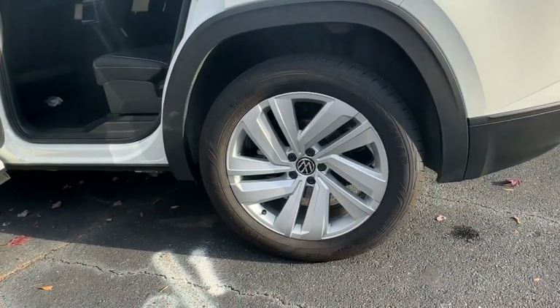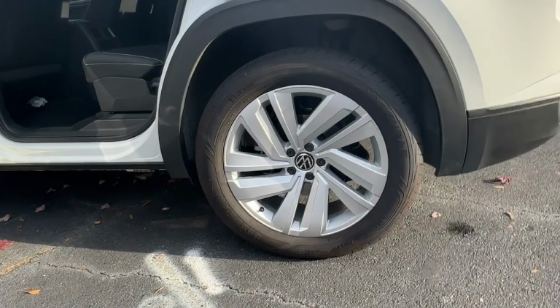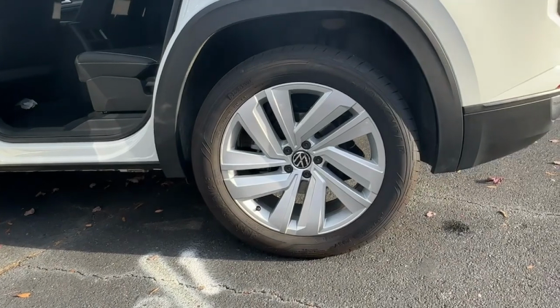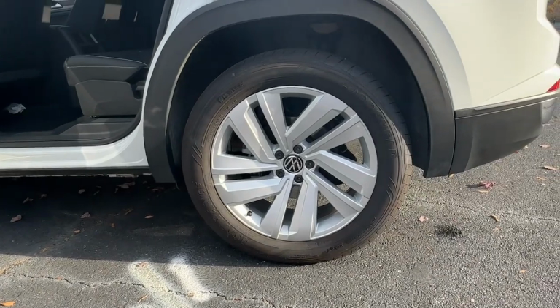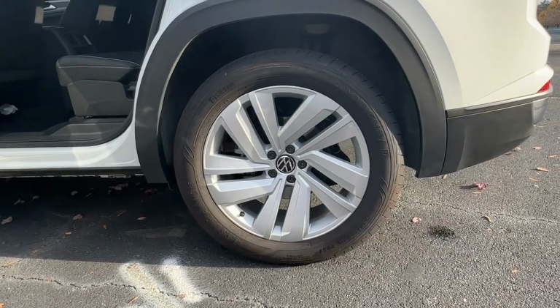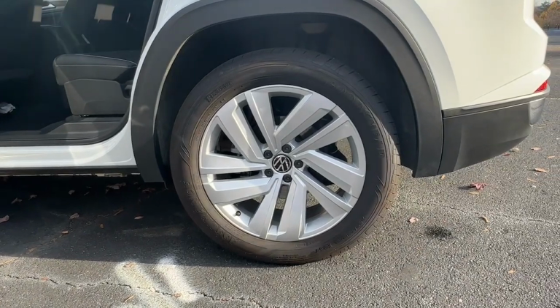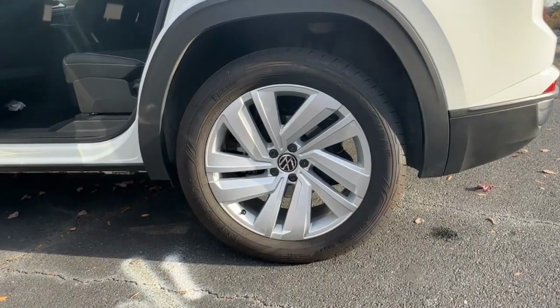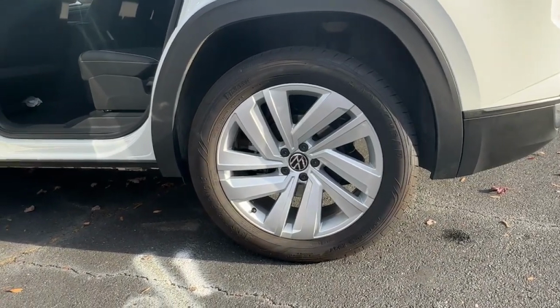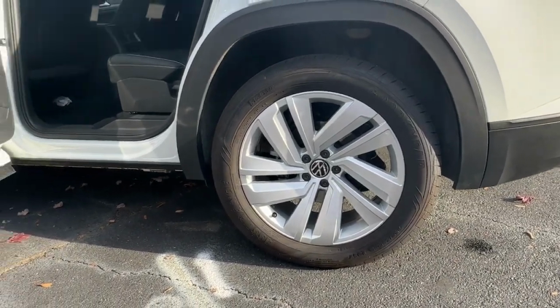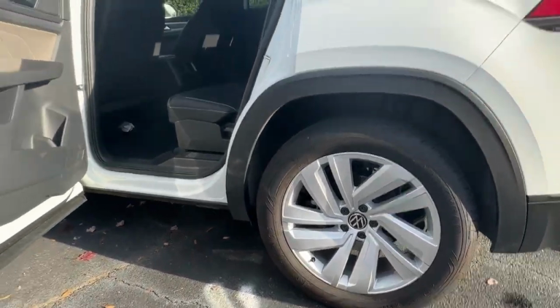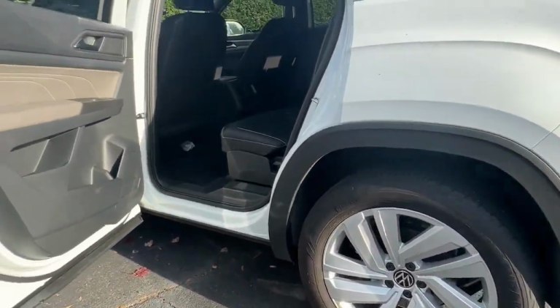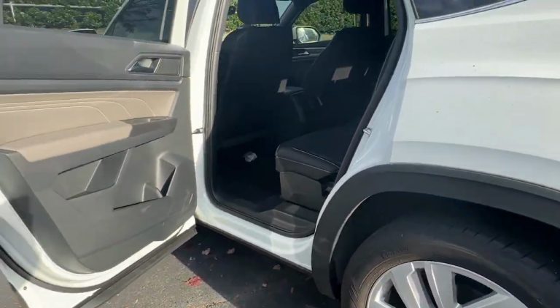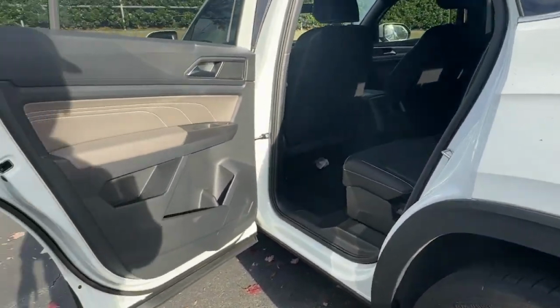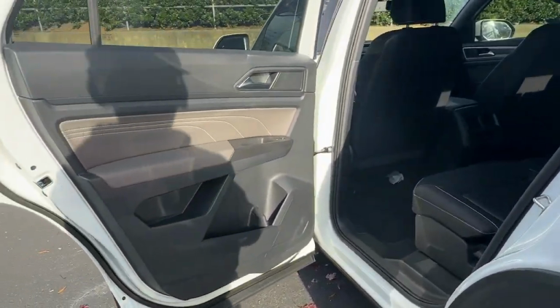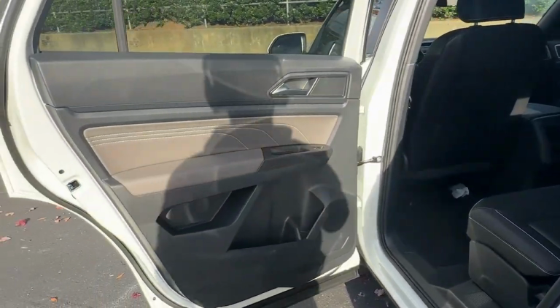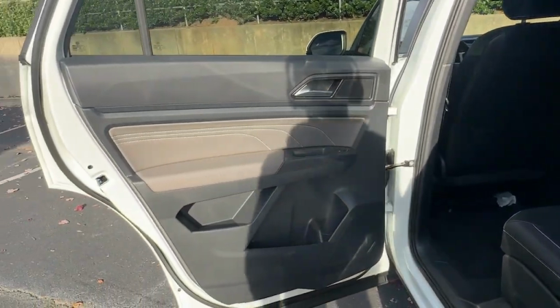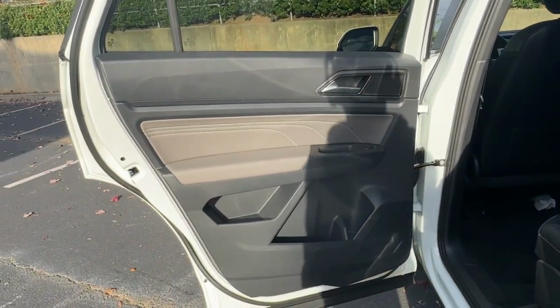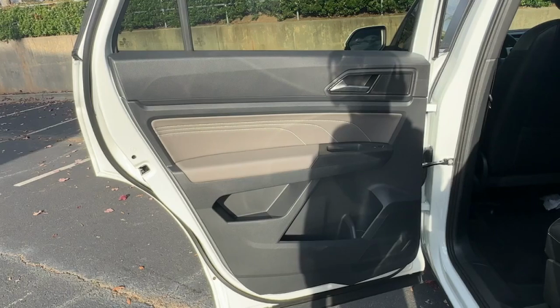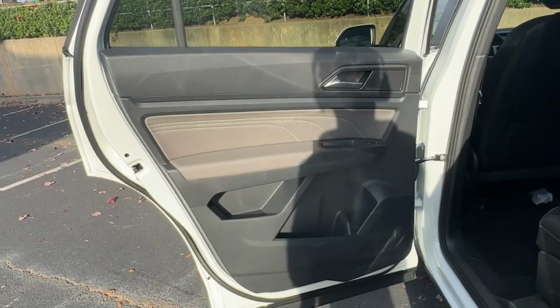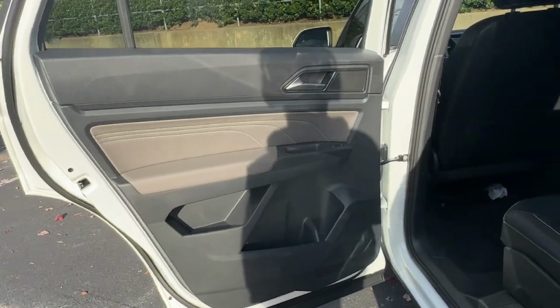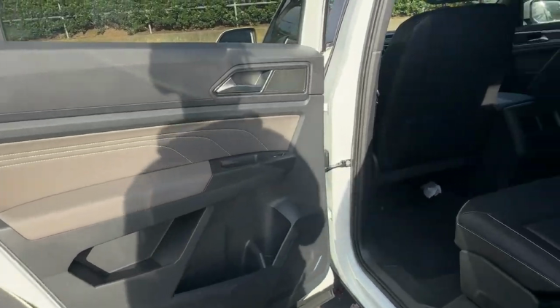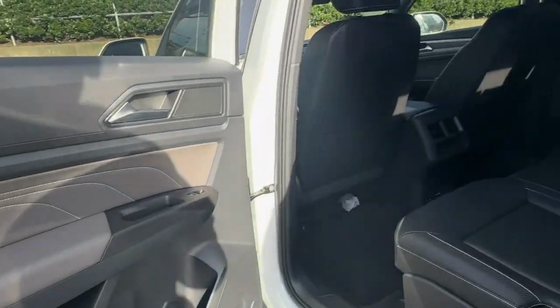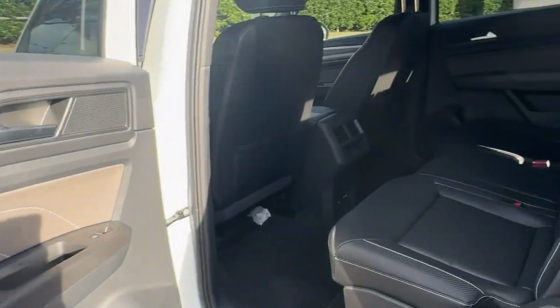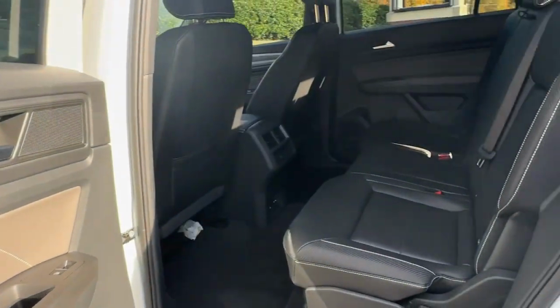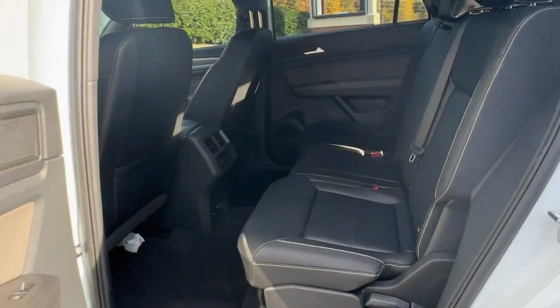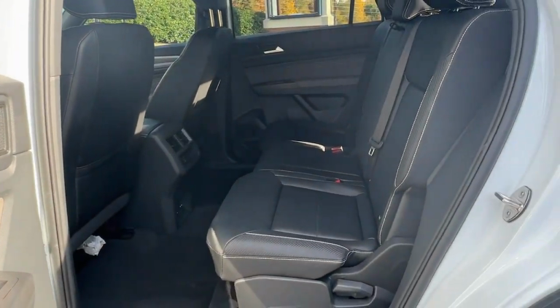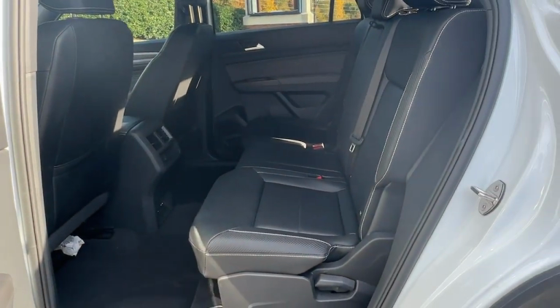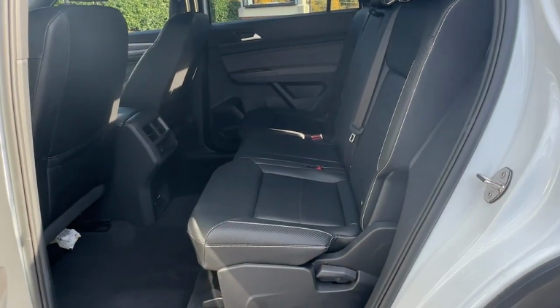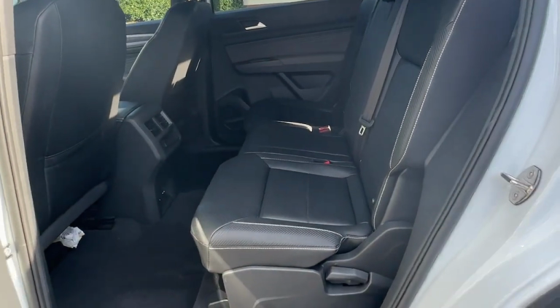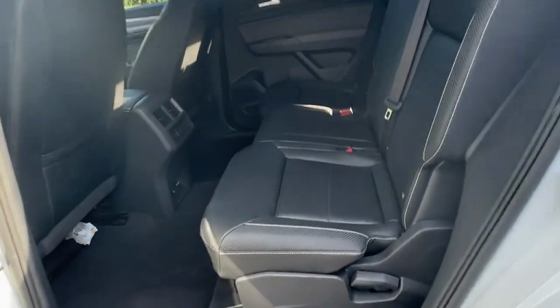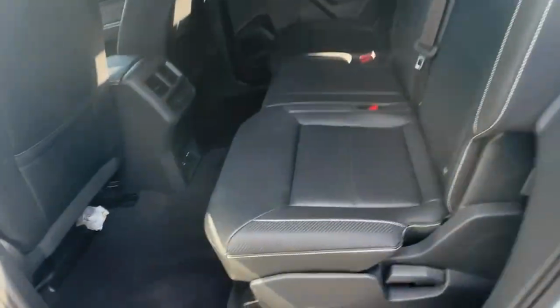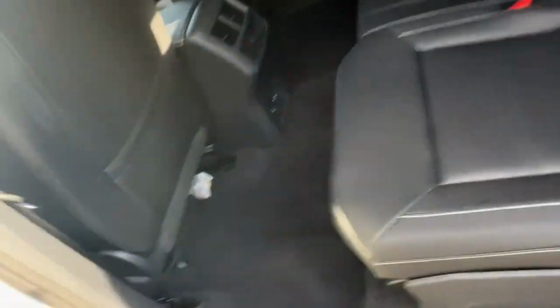Adaptive cruise control — get the safety and convenience your family deserves in this well-equipped Atlas. Our team will give you an outstanding test drive experience. Stop in today.